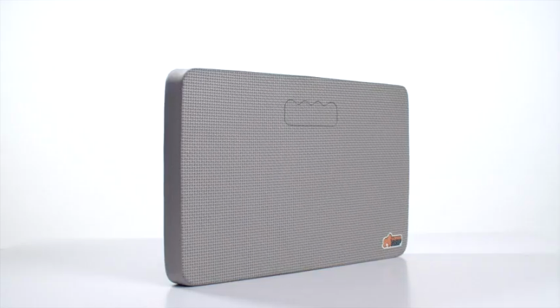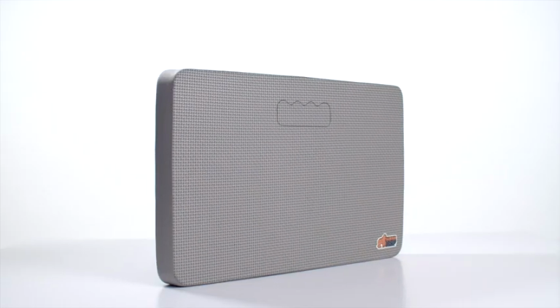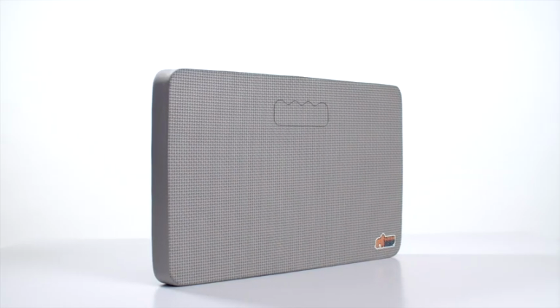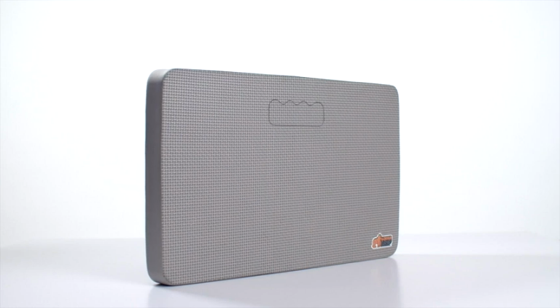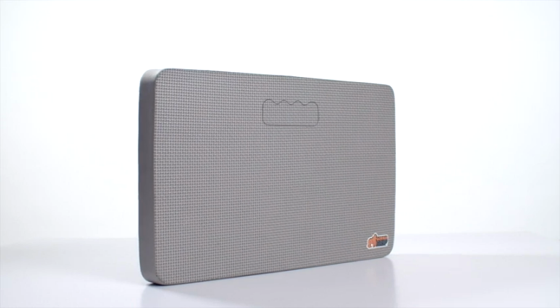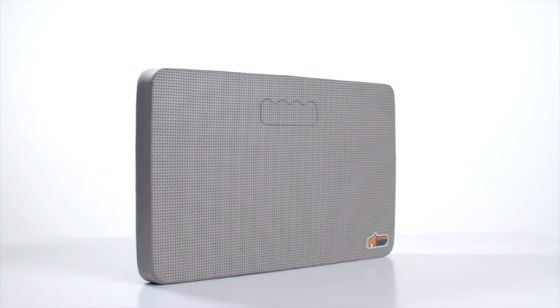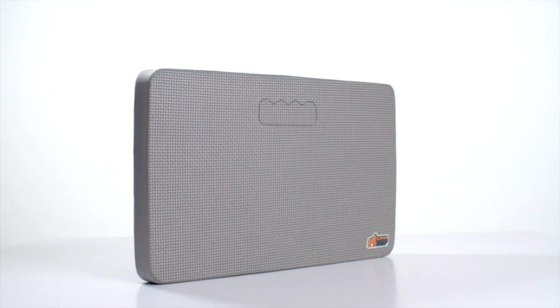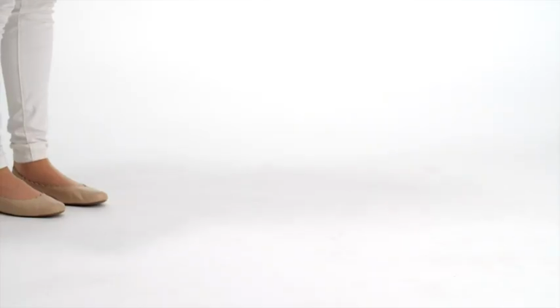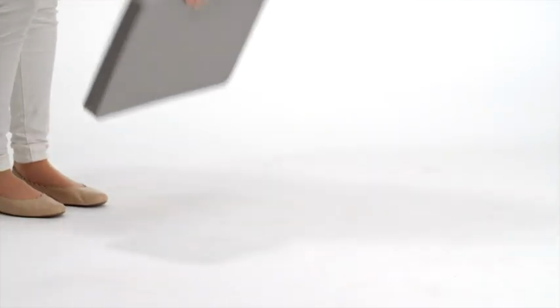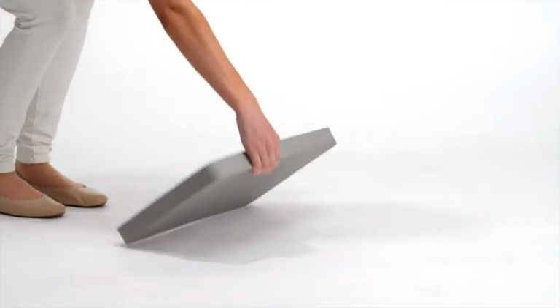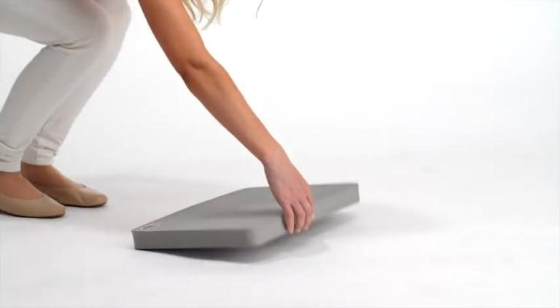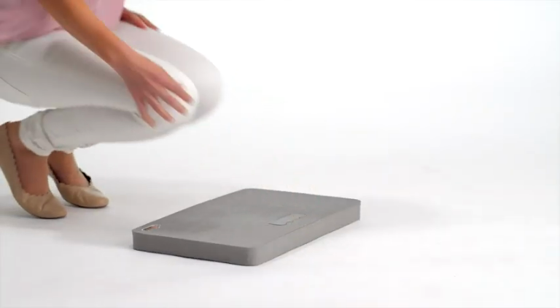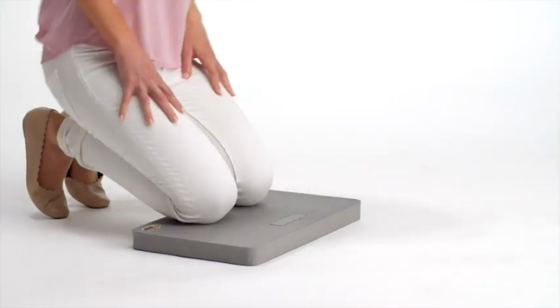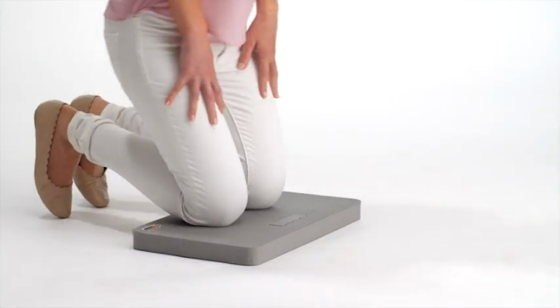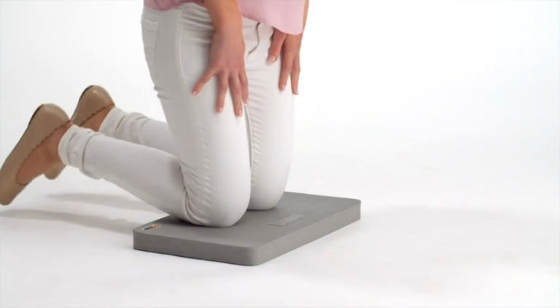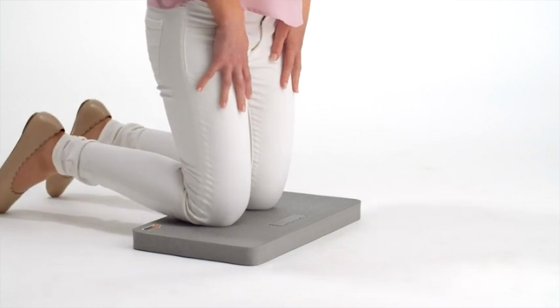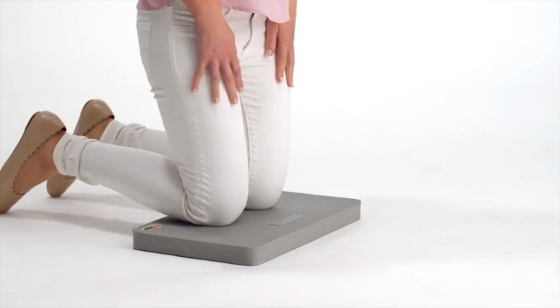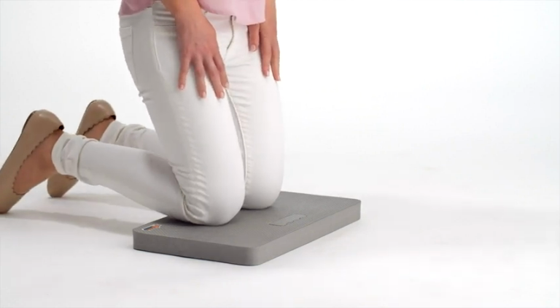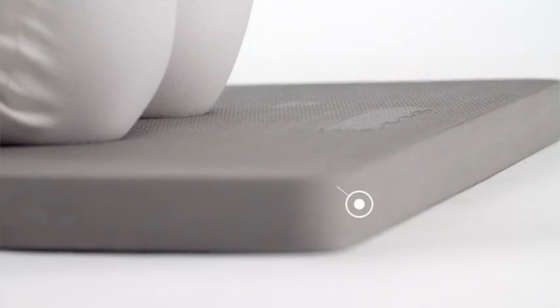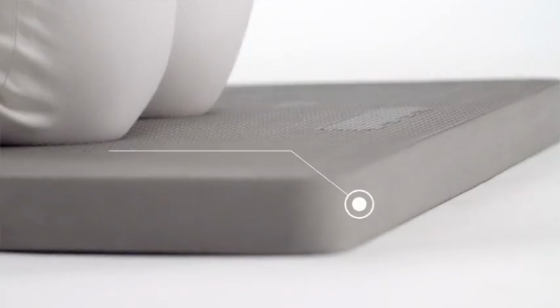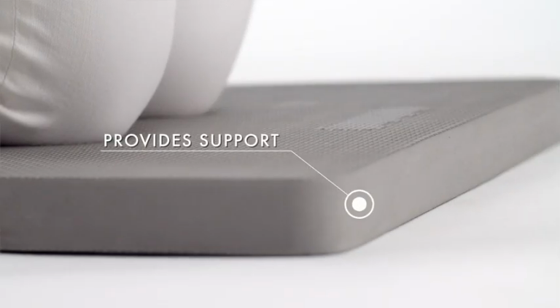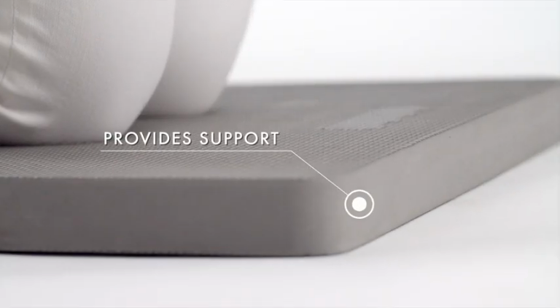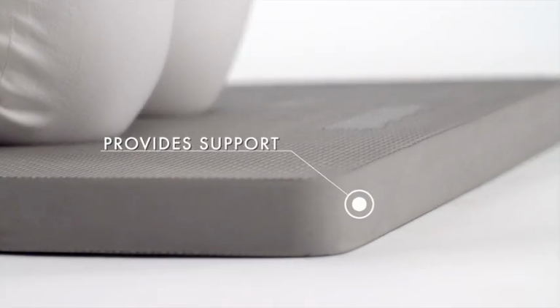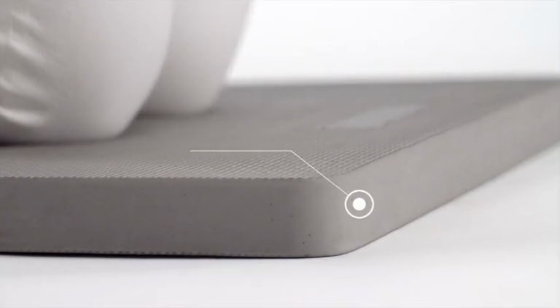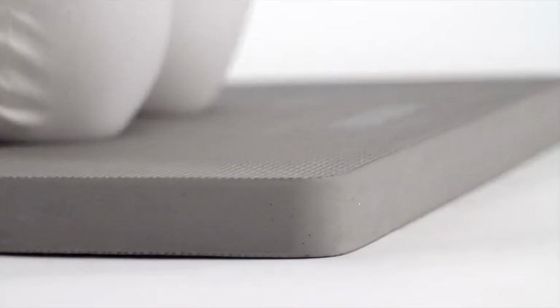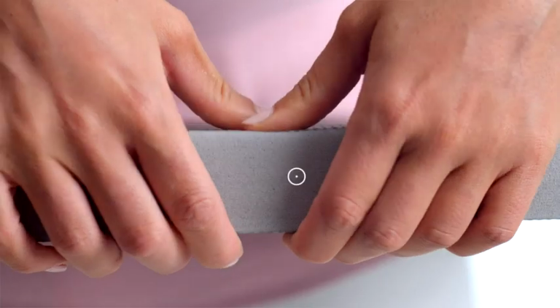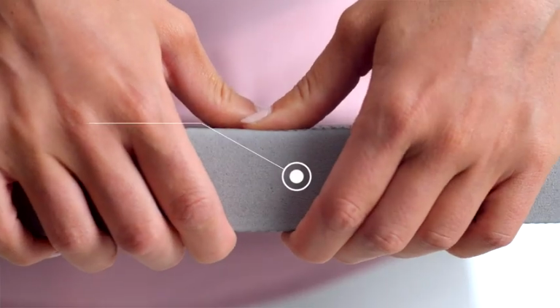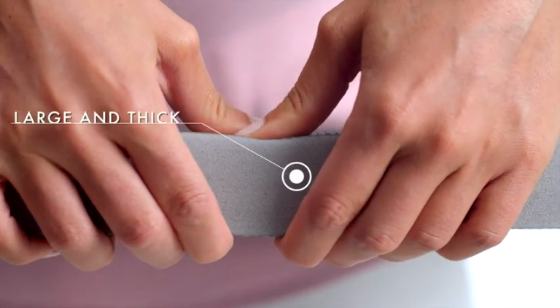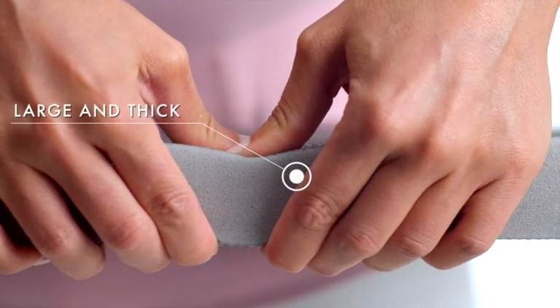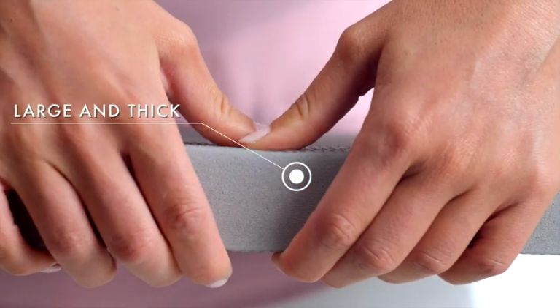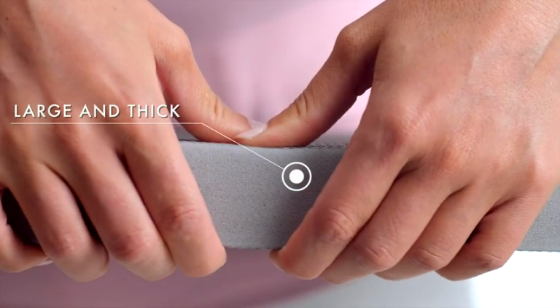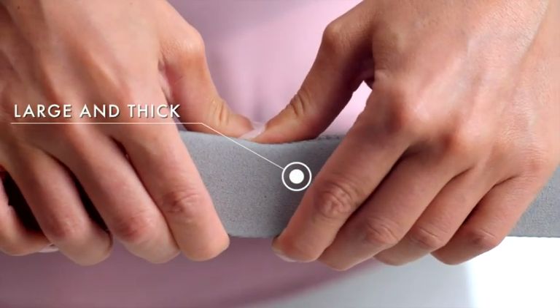Introducing the Gorilla Grip Kneeling Pad, the most durable and comfortable kneeling pad you can buy. Our pad helps reduce pain and provides support while kneeling. Made with thick, durable foam, it will help keep you comfortable.